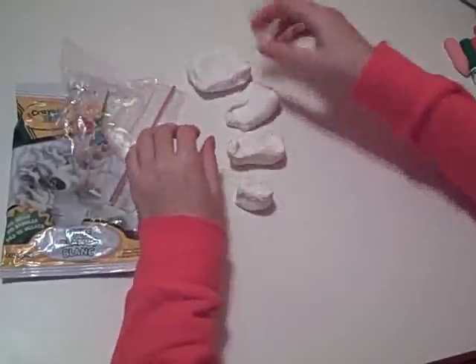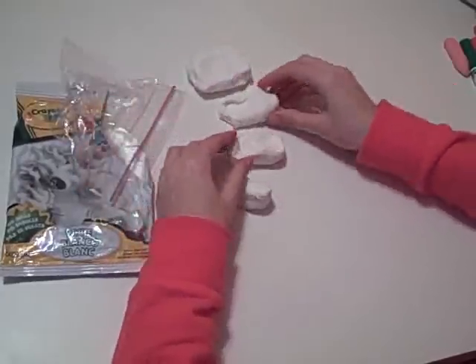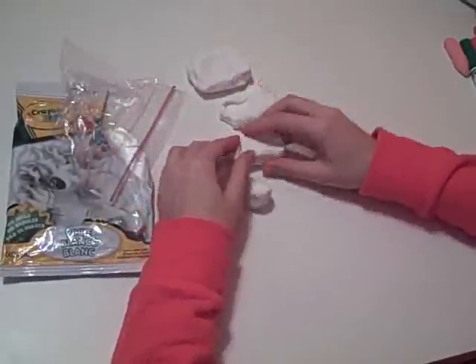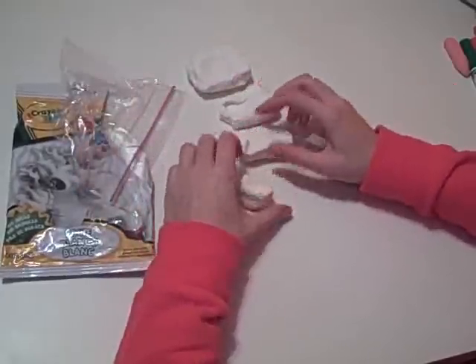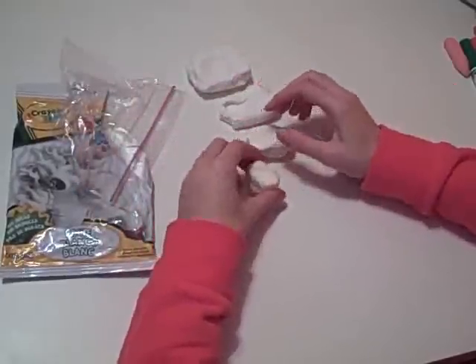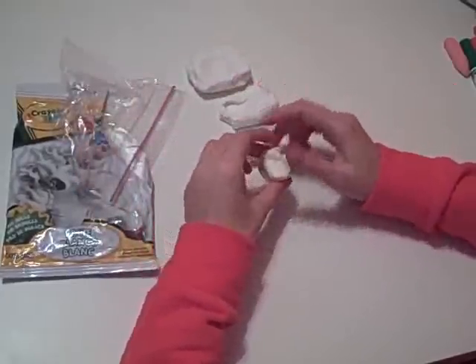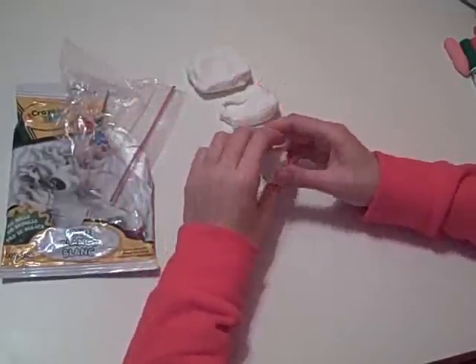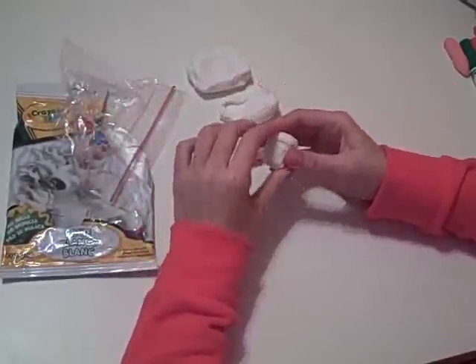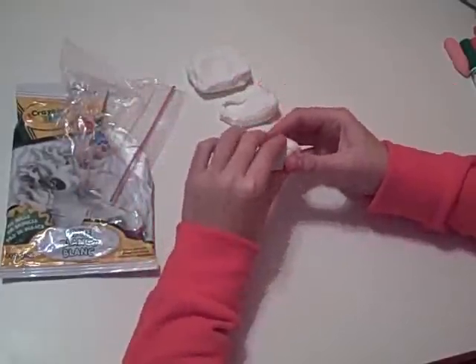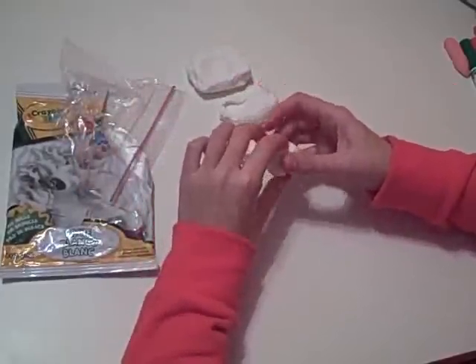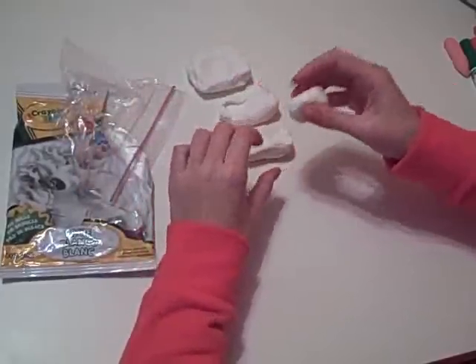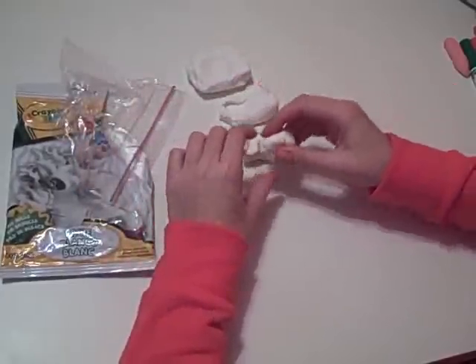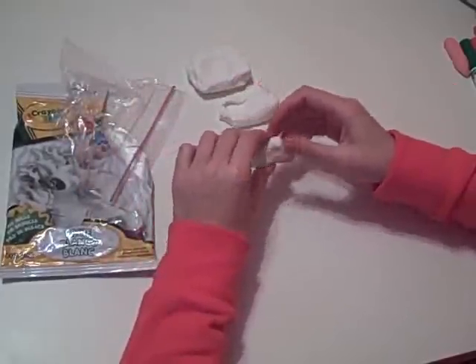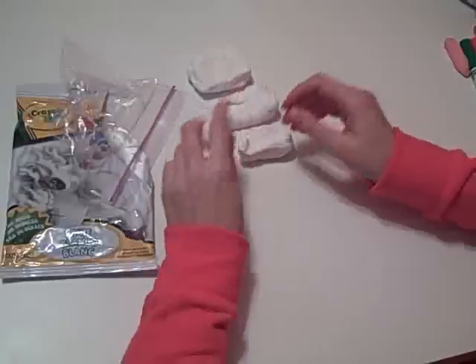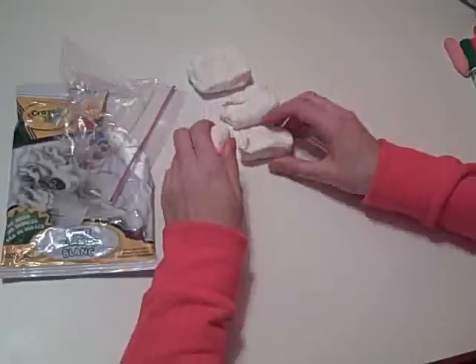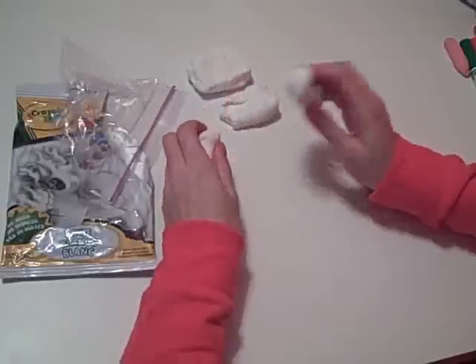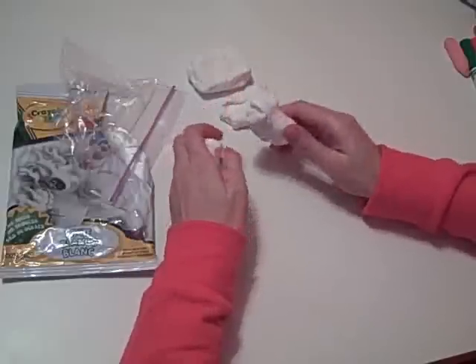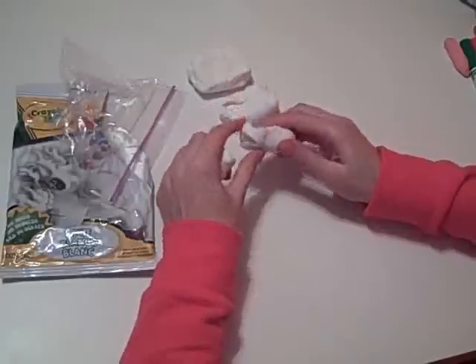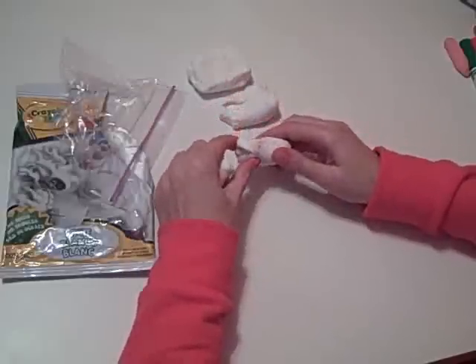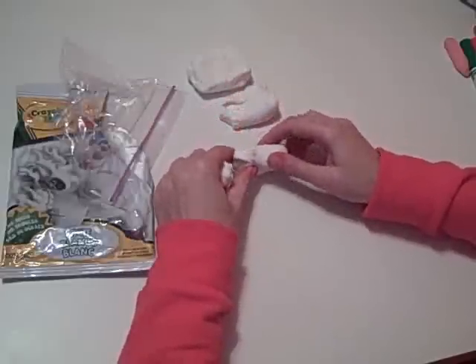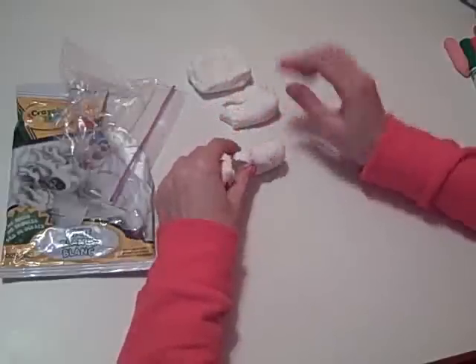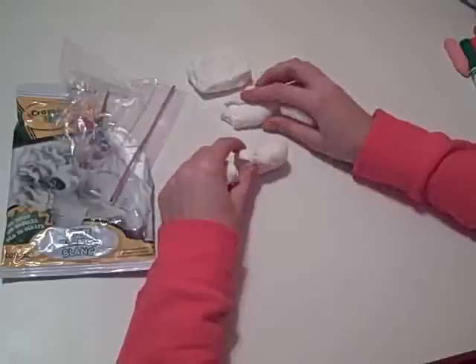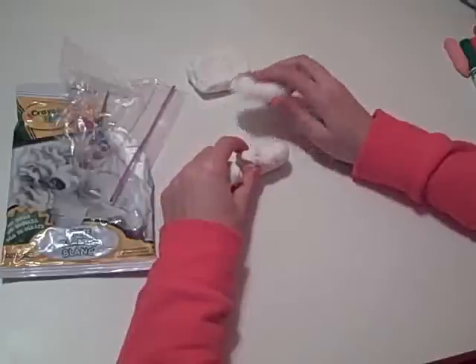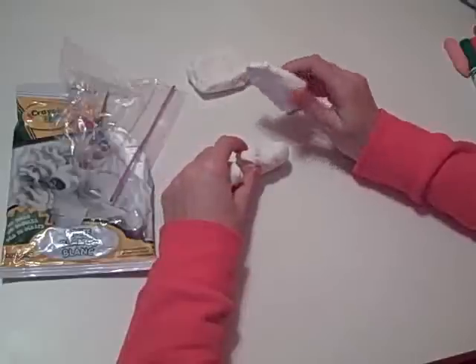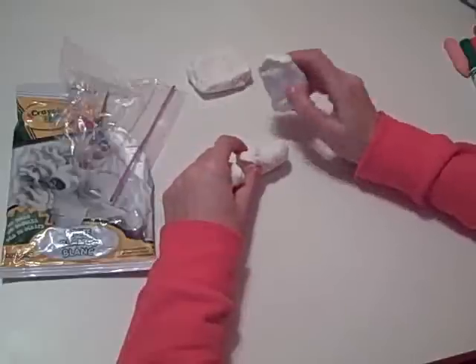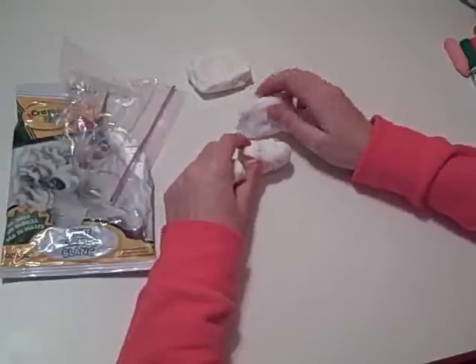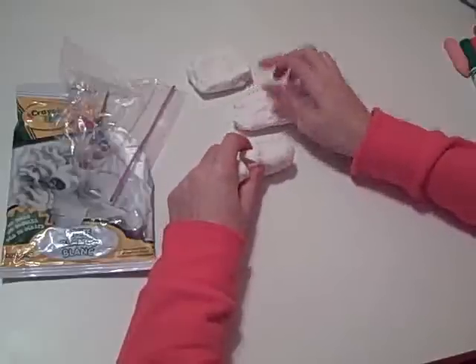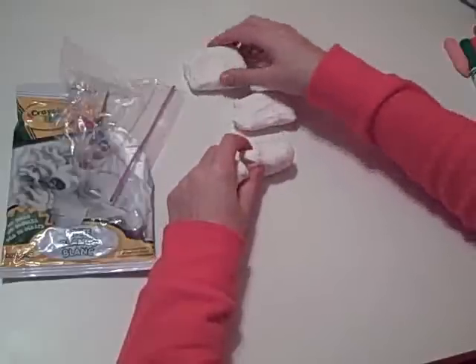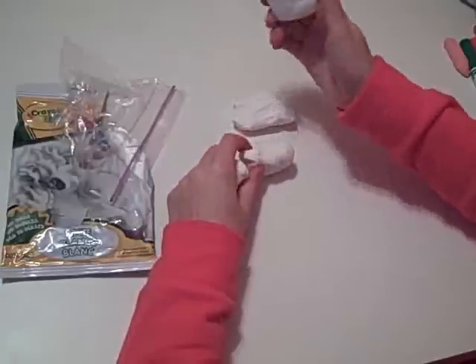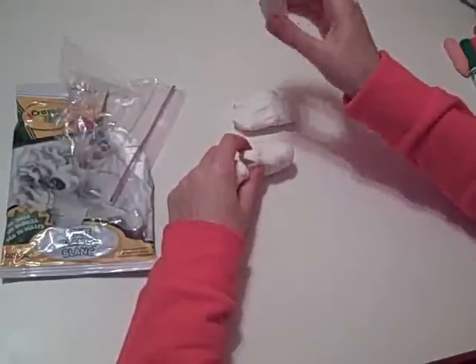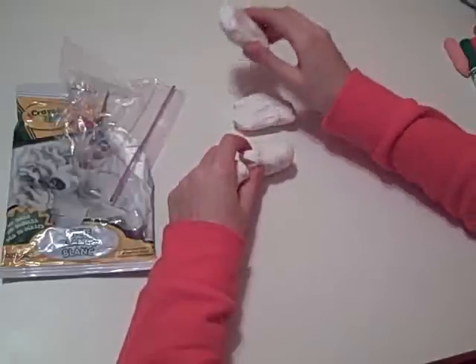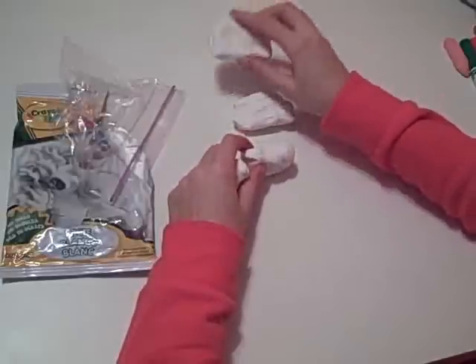The four techniques I'm going to show you today are: I'm going to make a ball, a log or a snake shape, a pinch pot, and a coil pot.